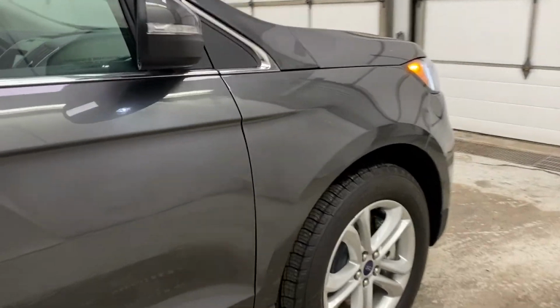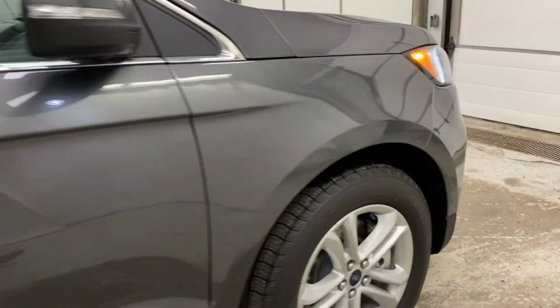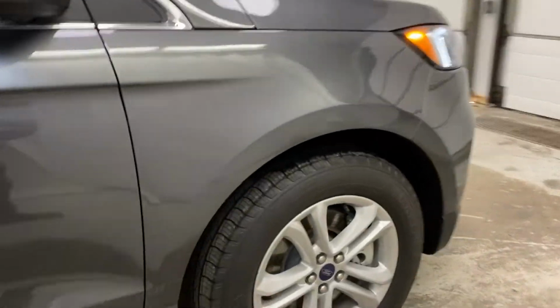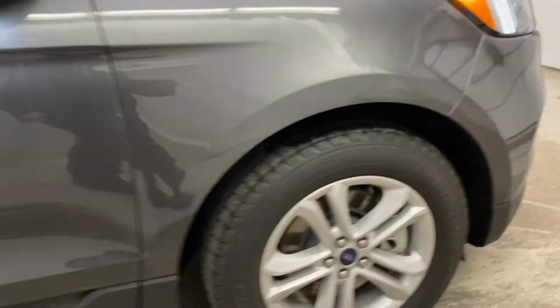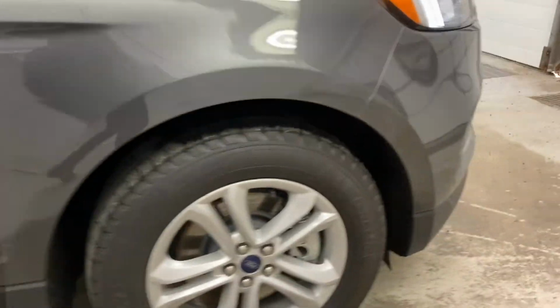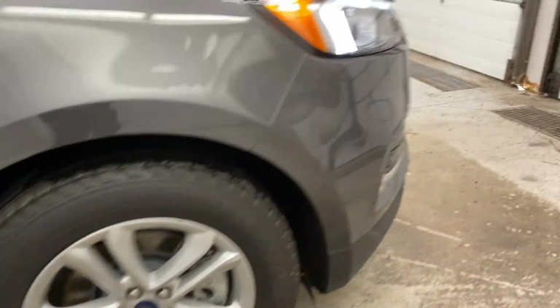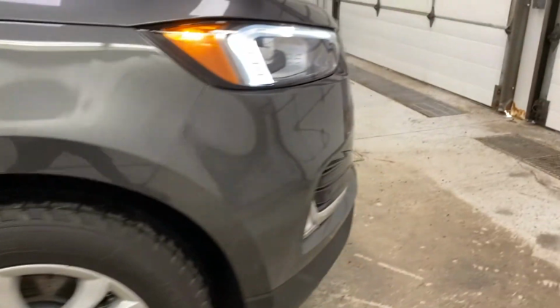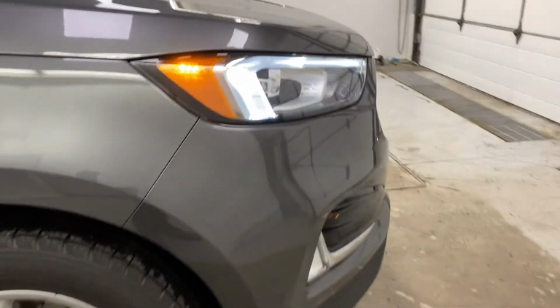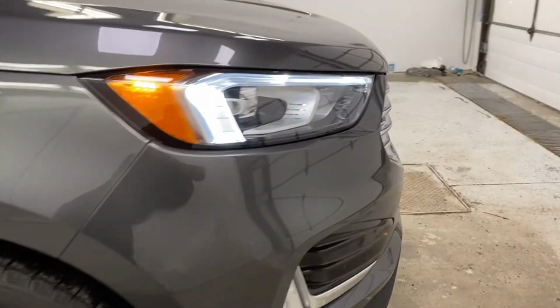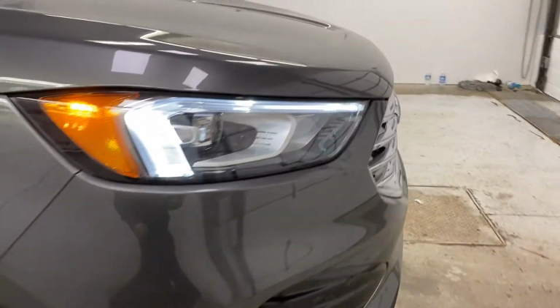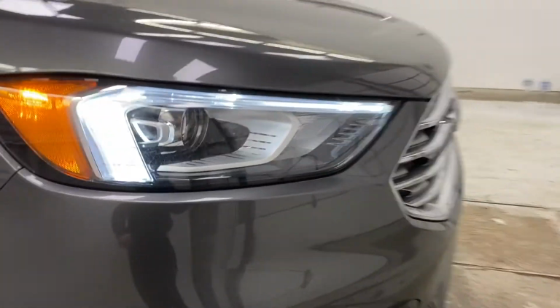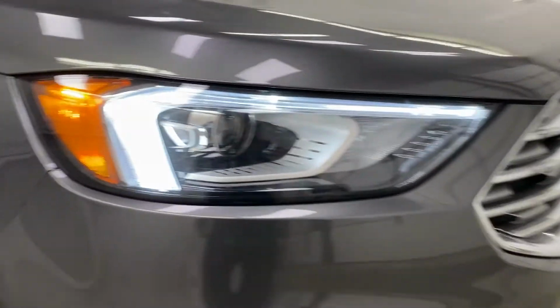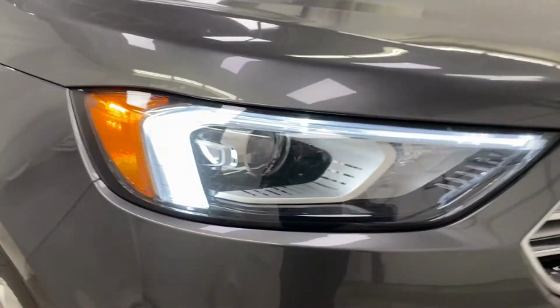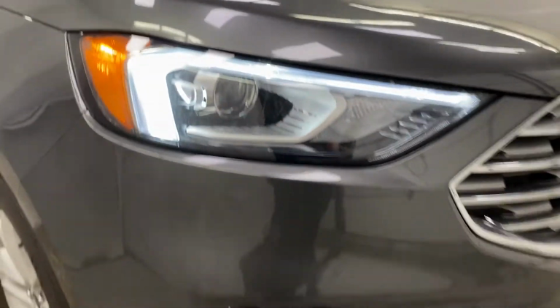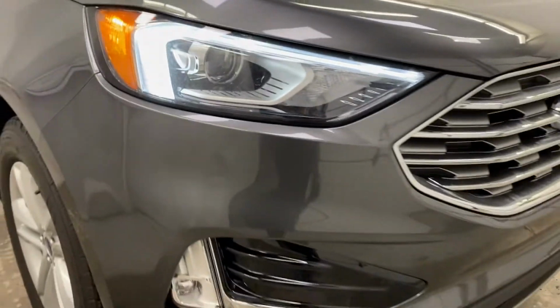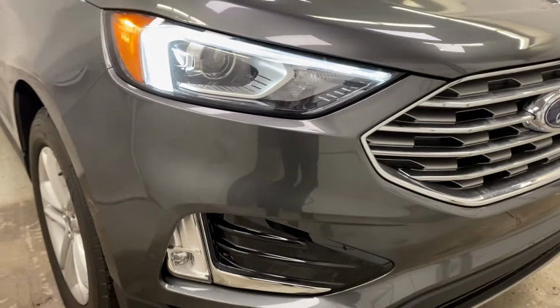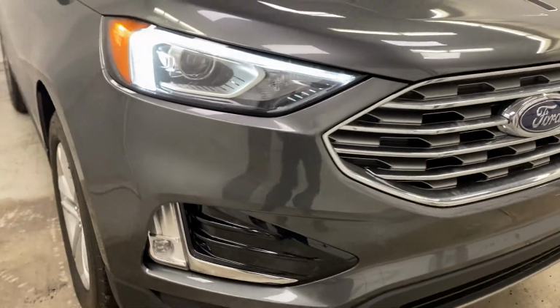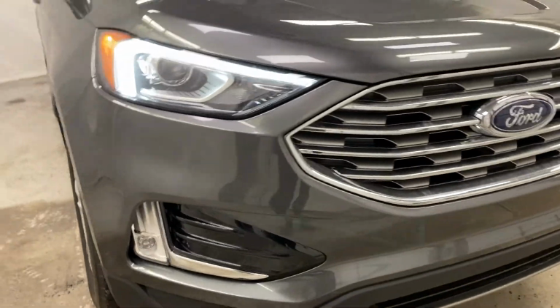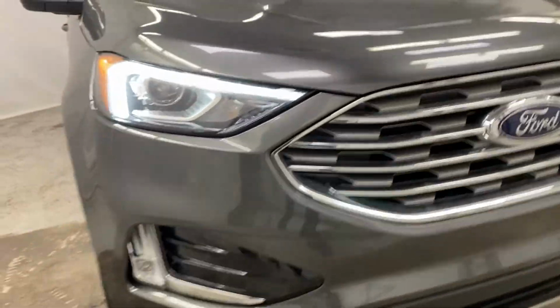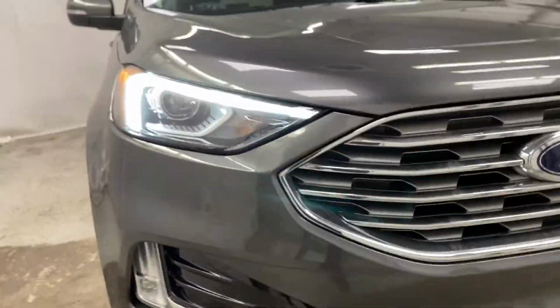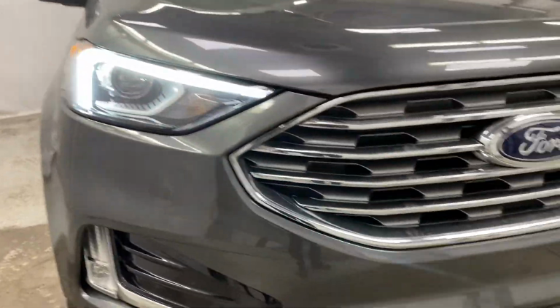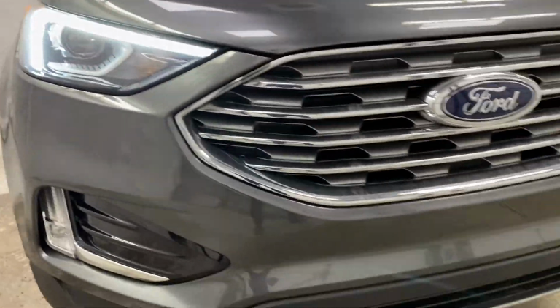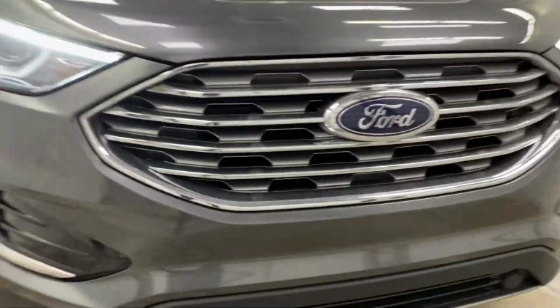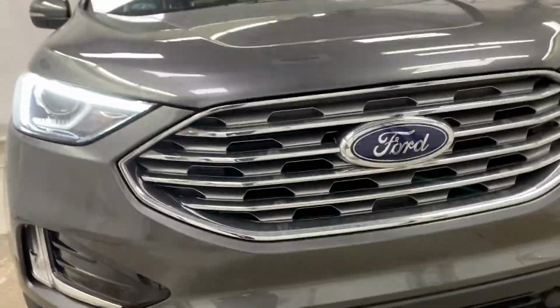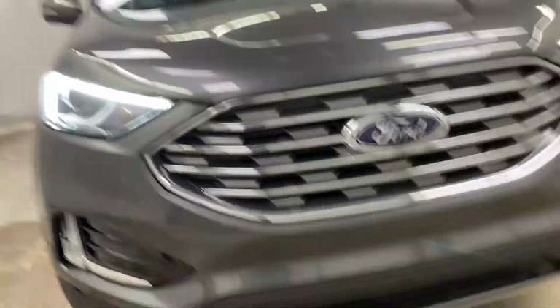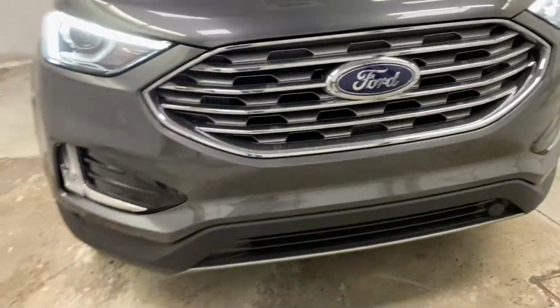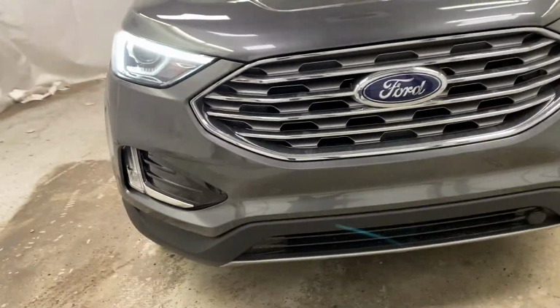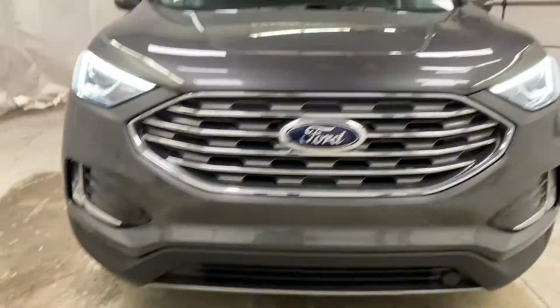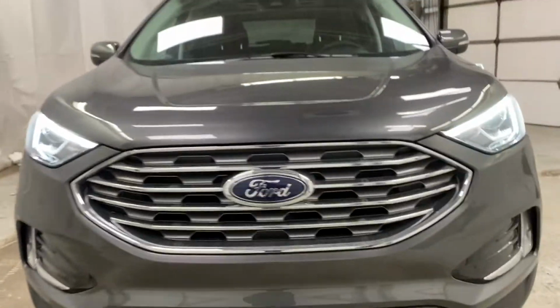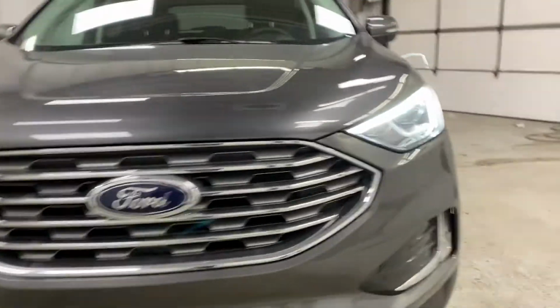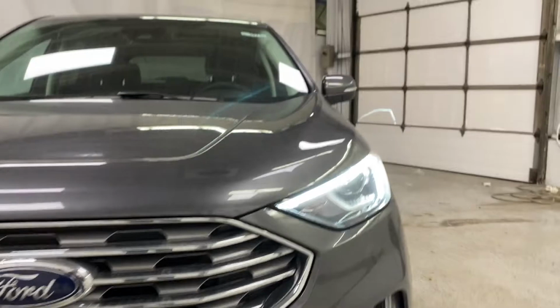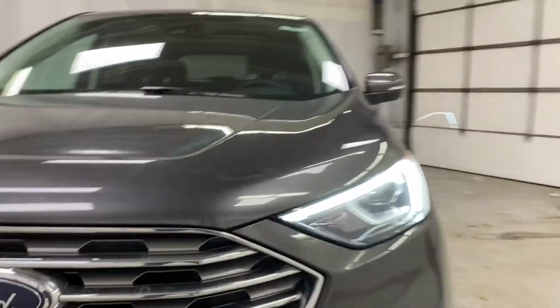Coming up to the front now, take a look — here are your LED headlights, high beams, low beams, and fog lights. You've got your grille shutters as well. Just an all-around really good looking front end of the Ford Edge.